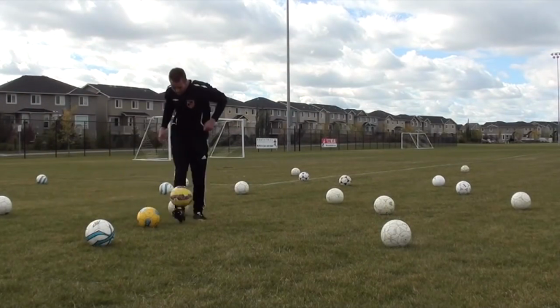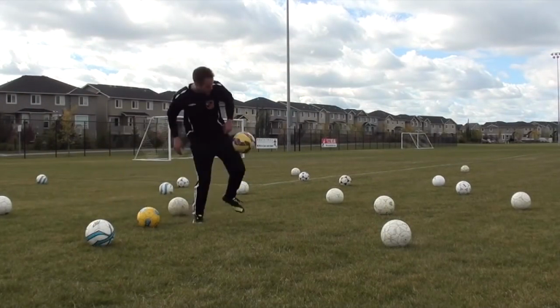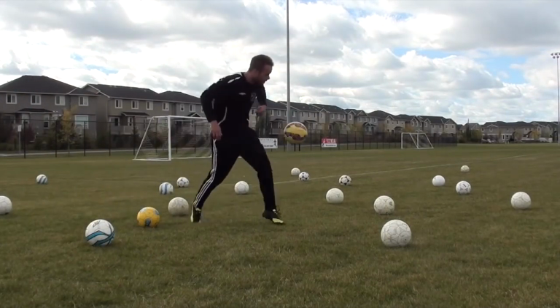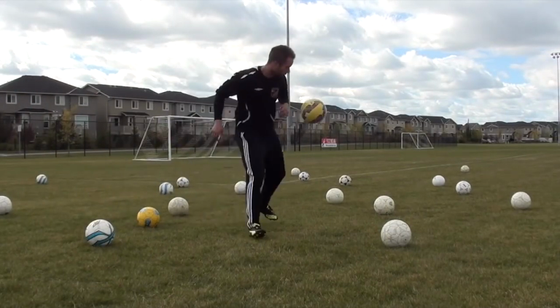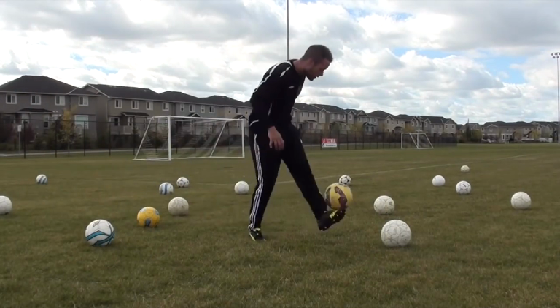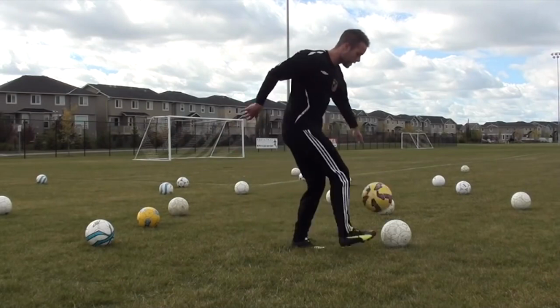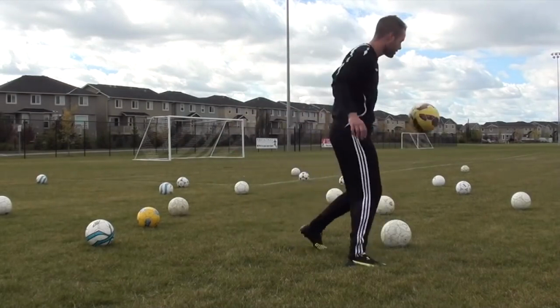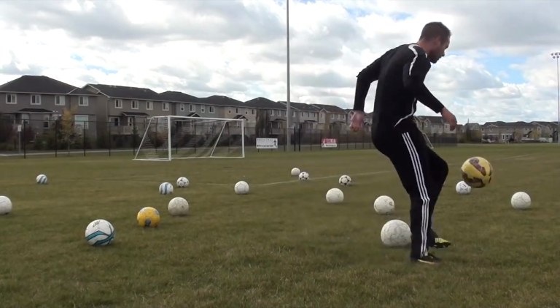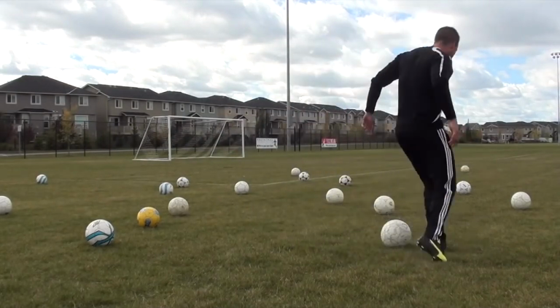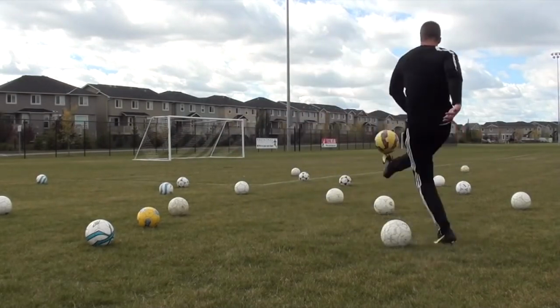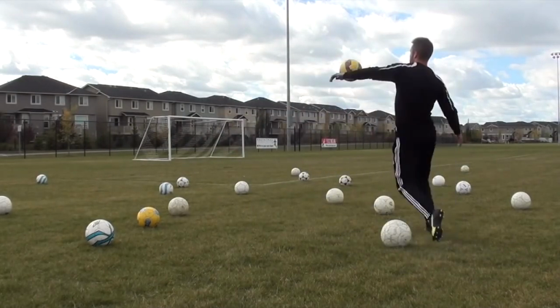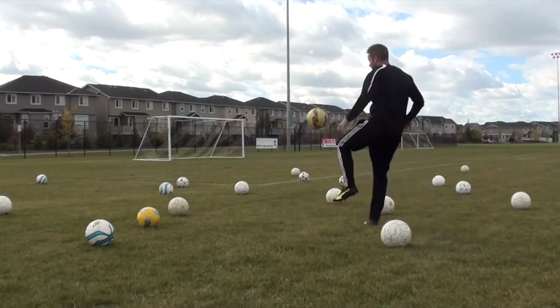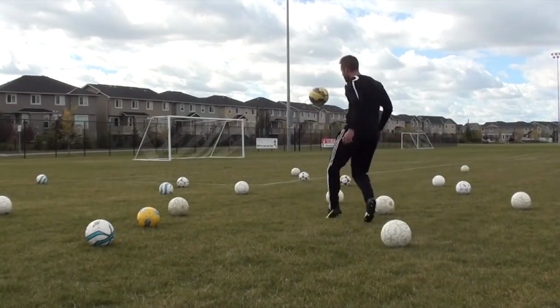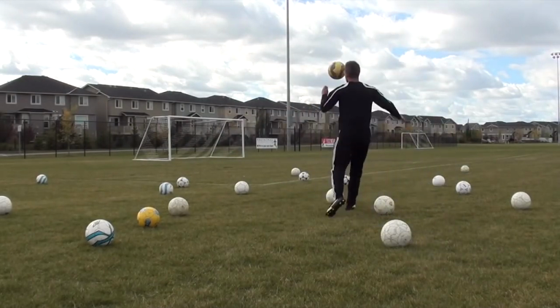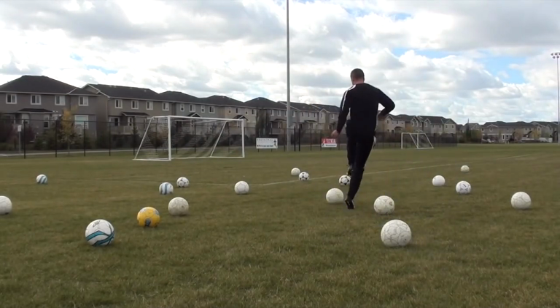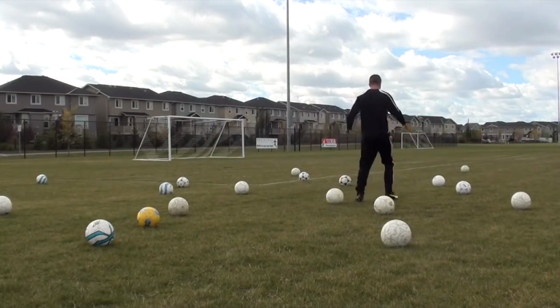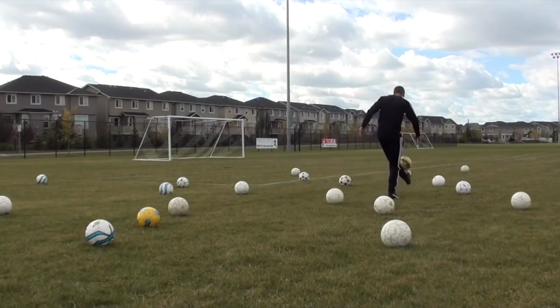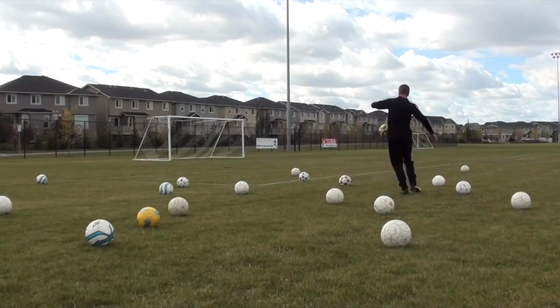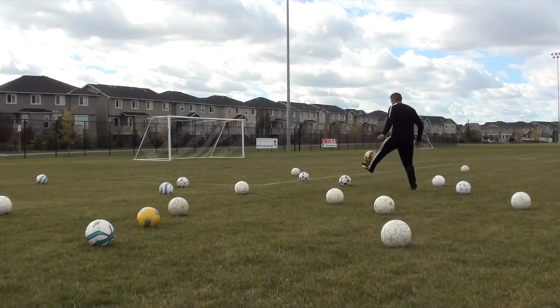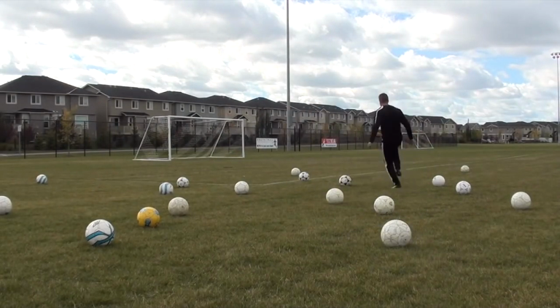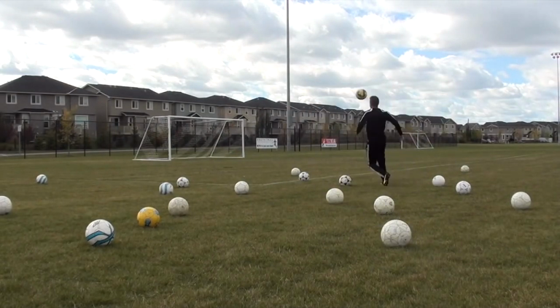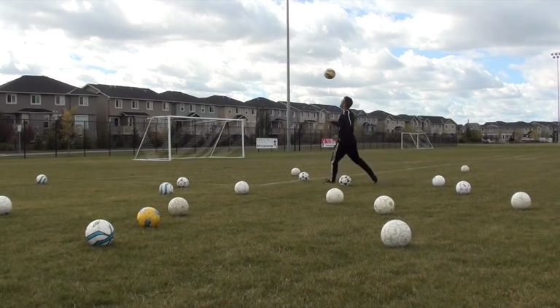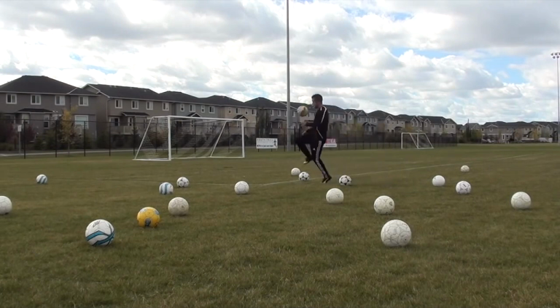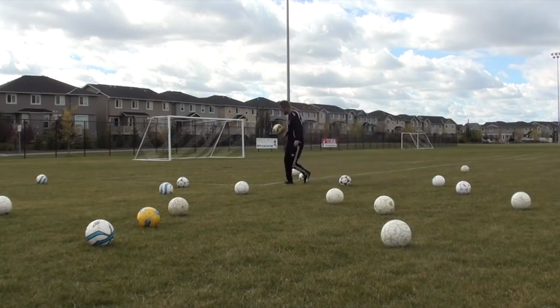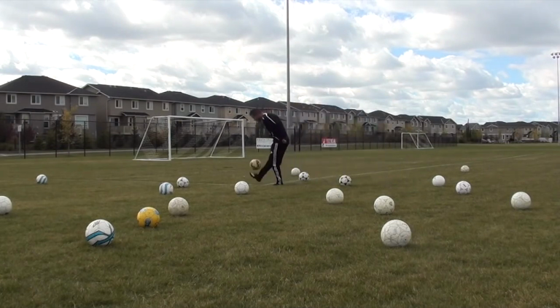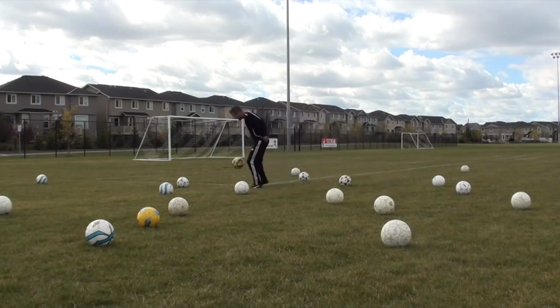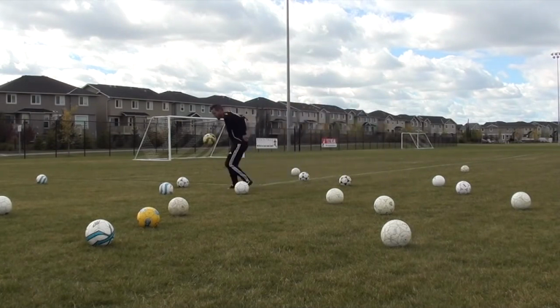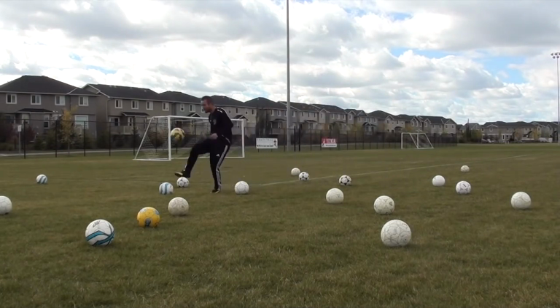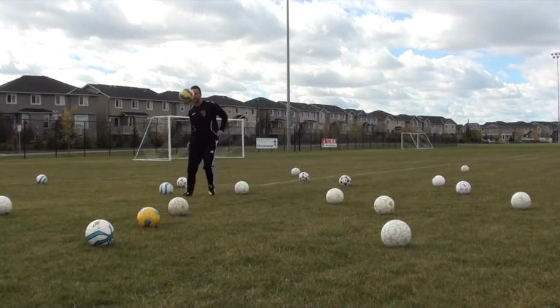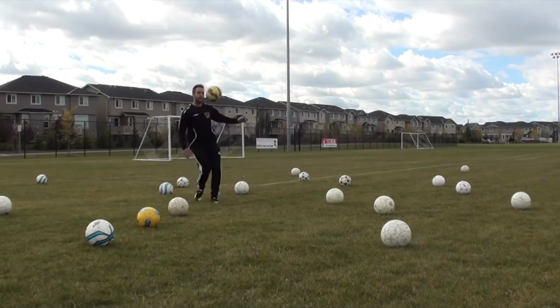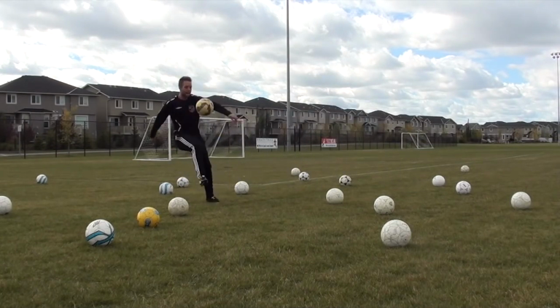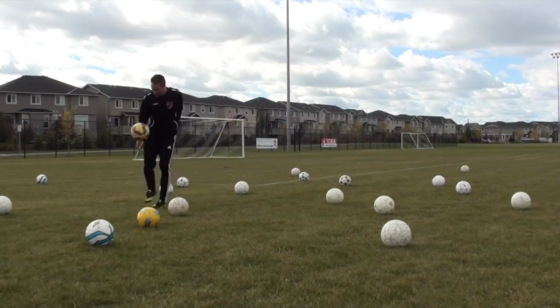This is much more realistic. These are touches that you're probably going to have in the game at some point when you're controlling the ball out of the air. So just try to keep the ball off the ground and move quickly and fluidly with the ball.